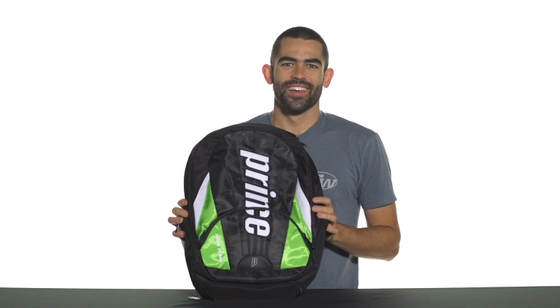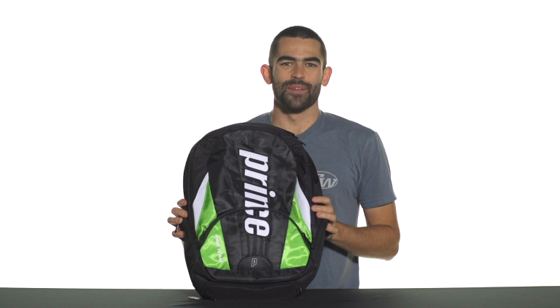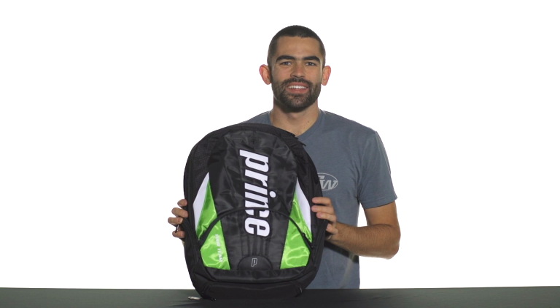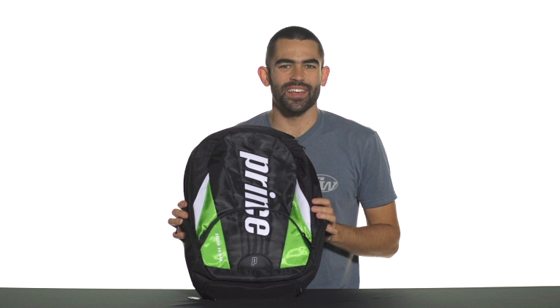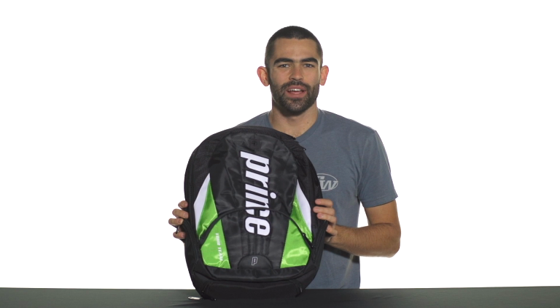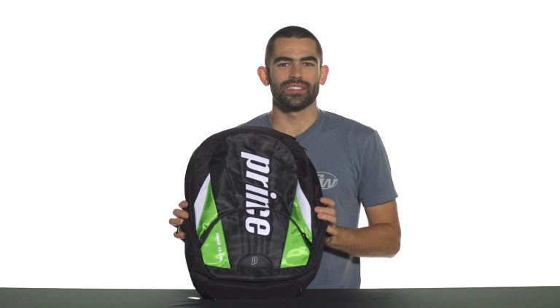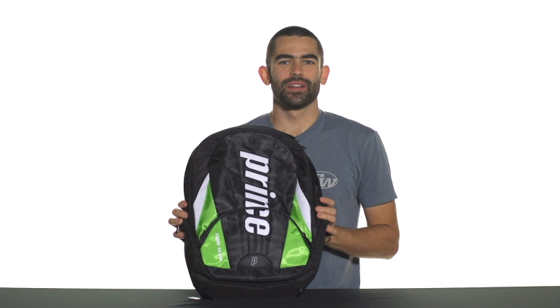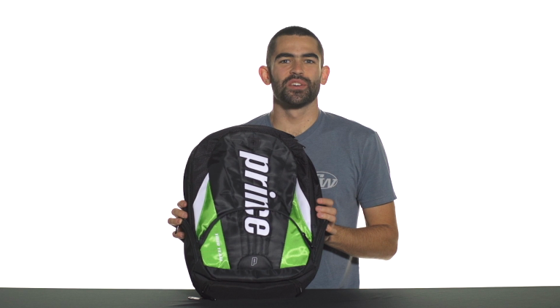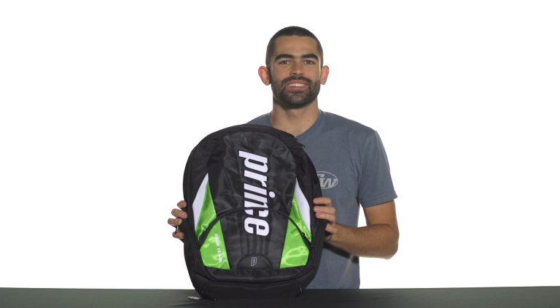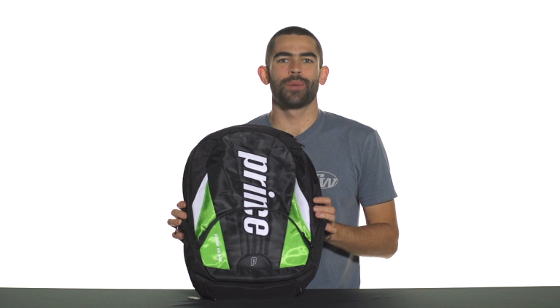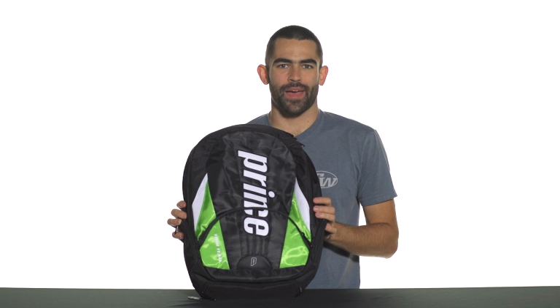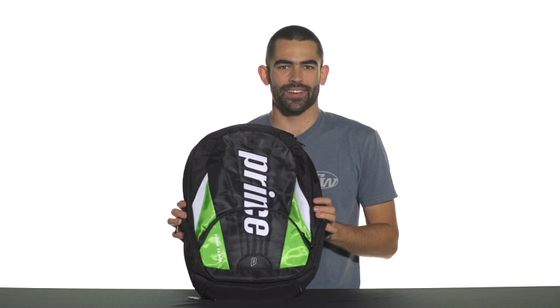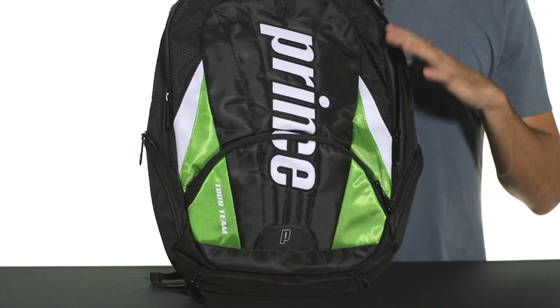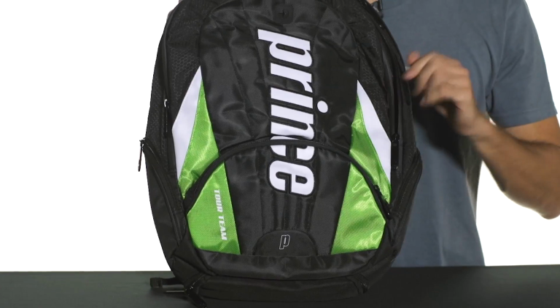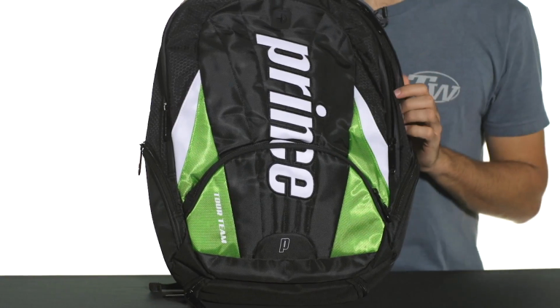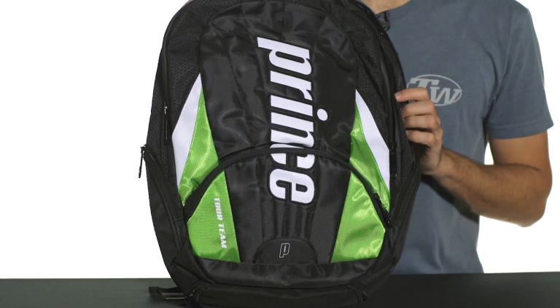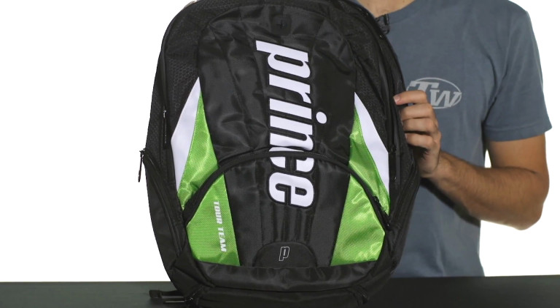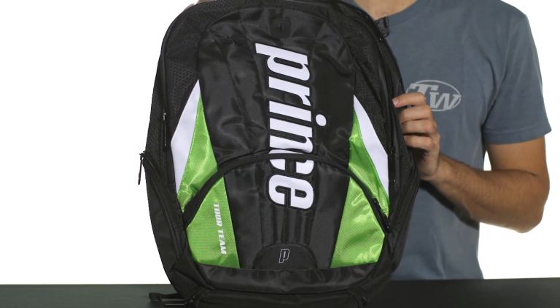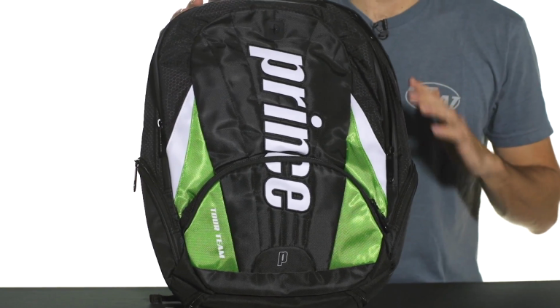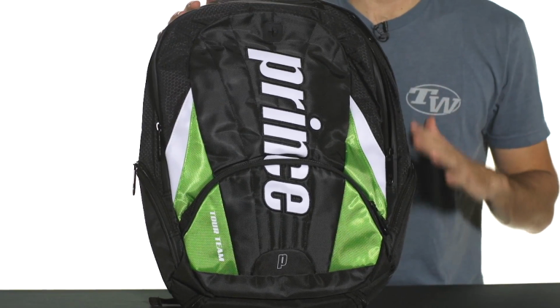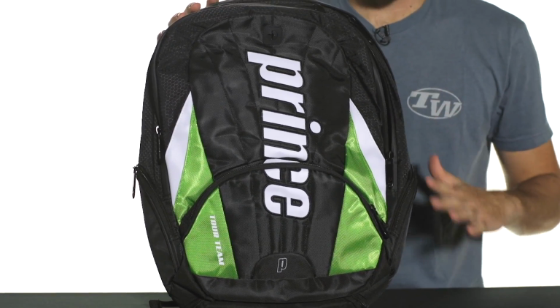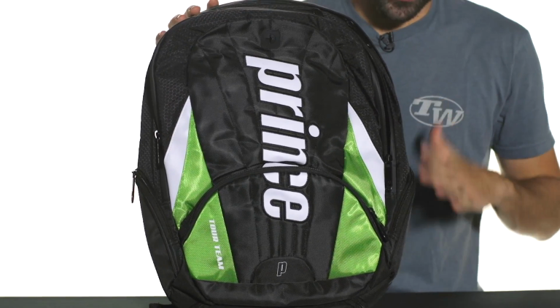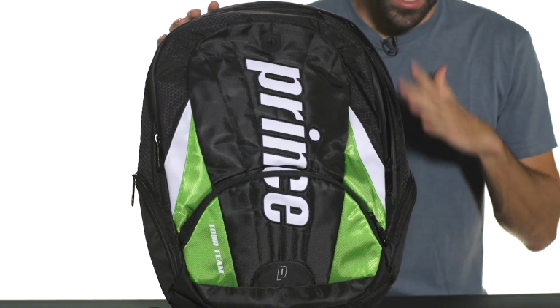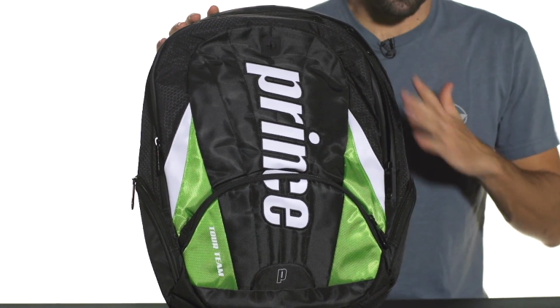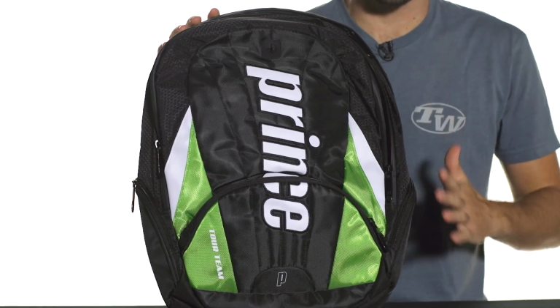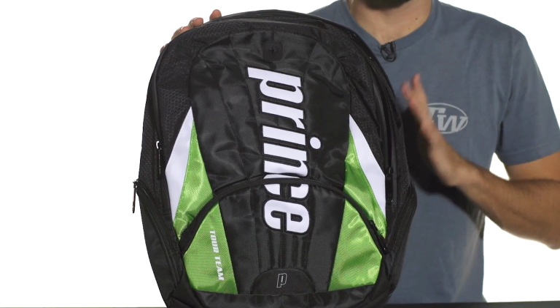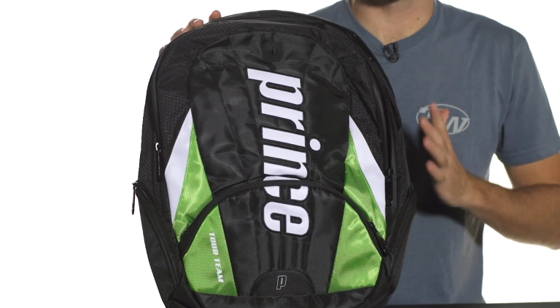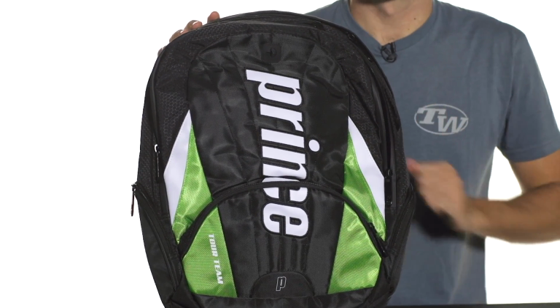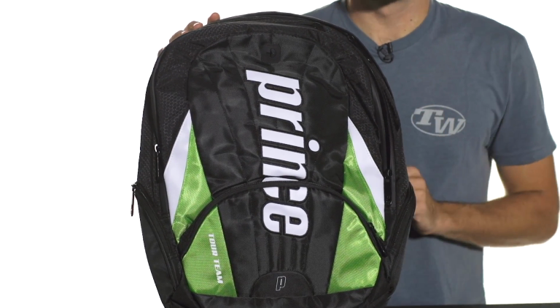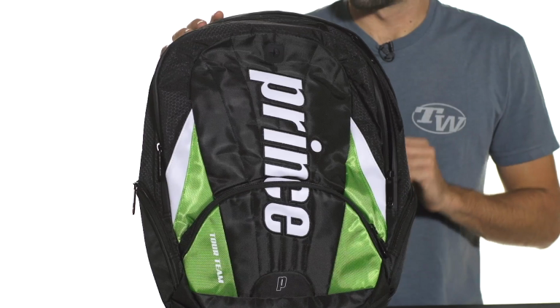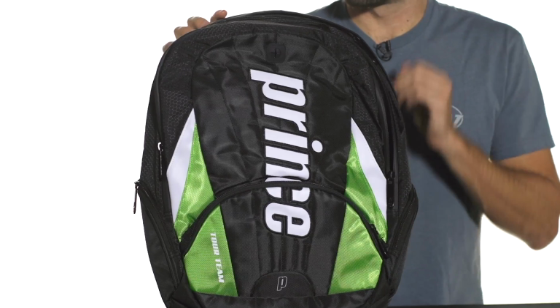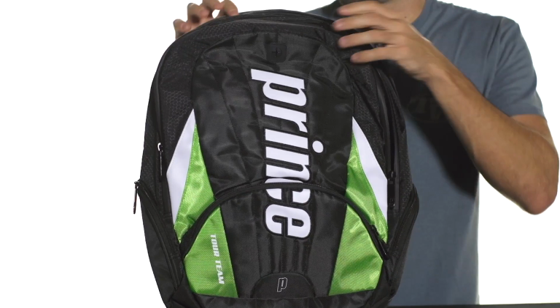Hey, I'm Andy. Let's take a quick look at the Prince Tour Team backpack. This is a great bag for the tennis player on the go, and this thing's got more features and pockets than you'll know what to do with.